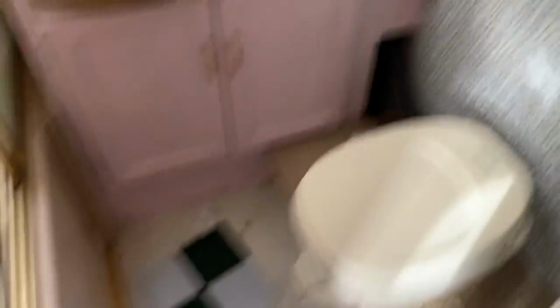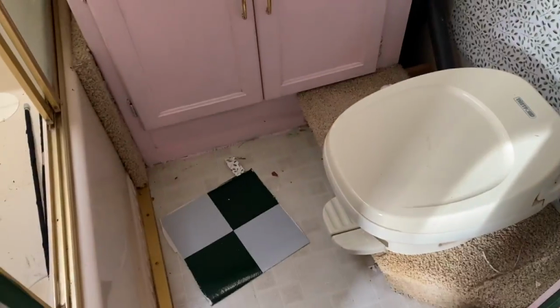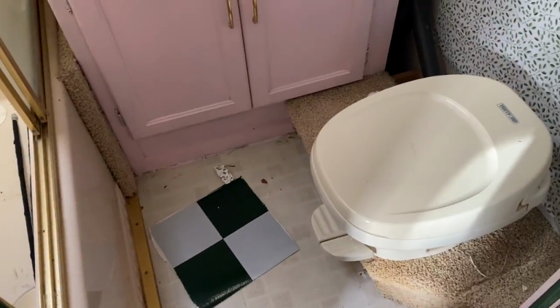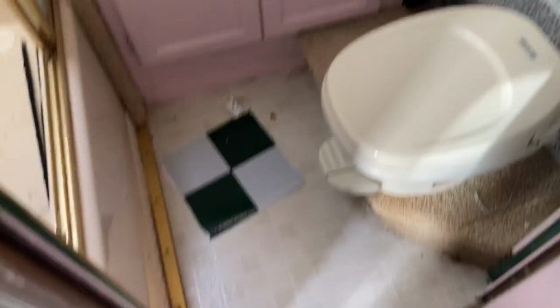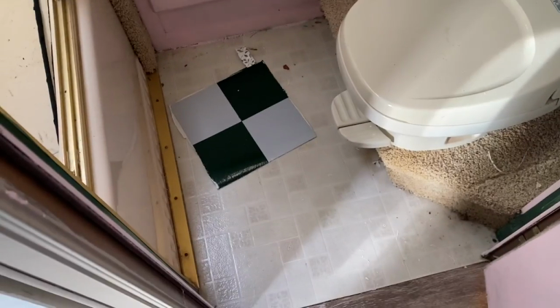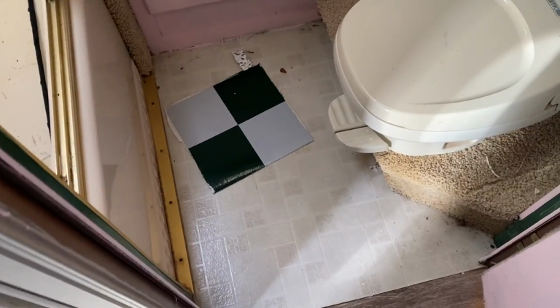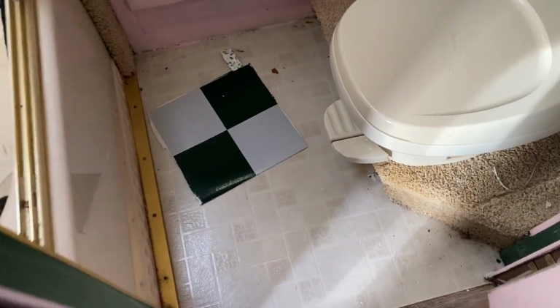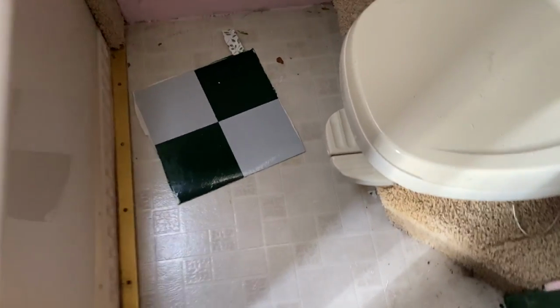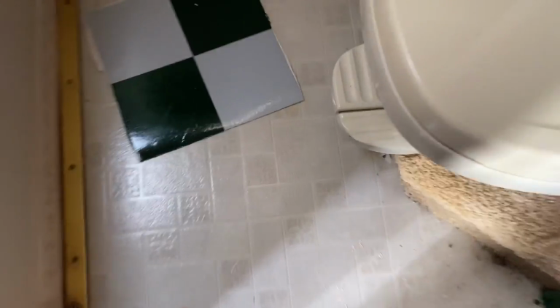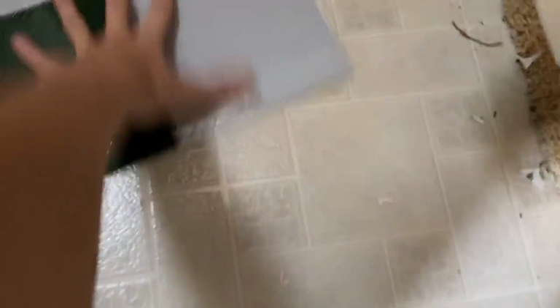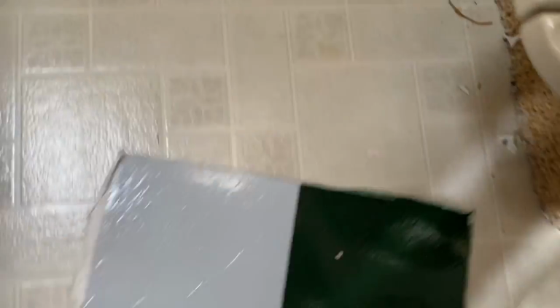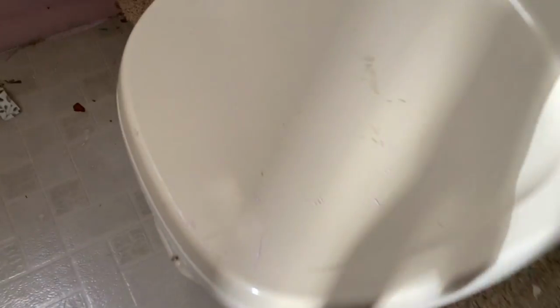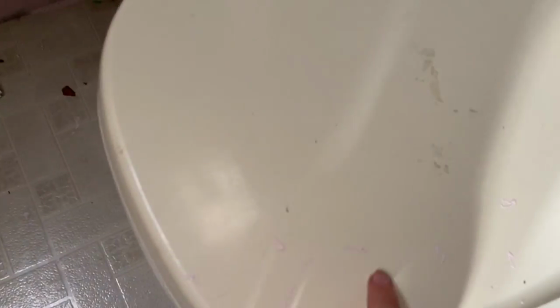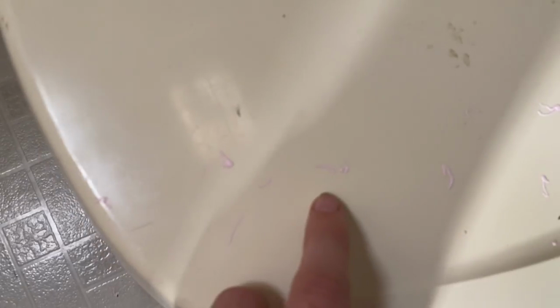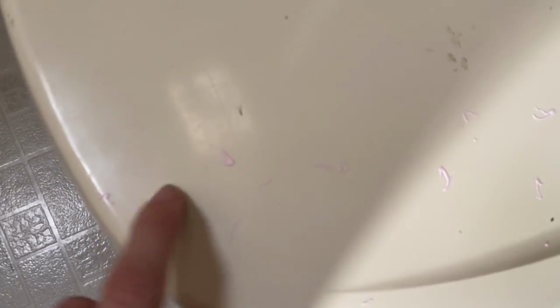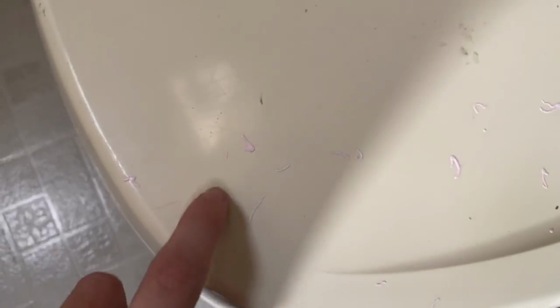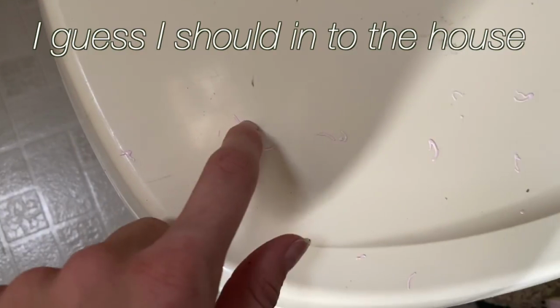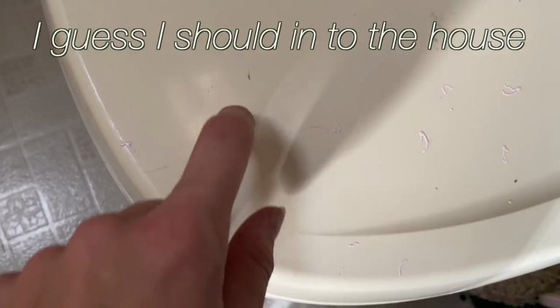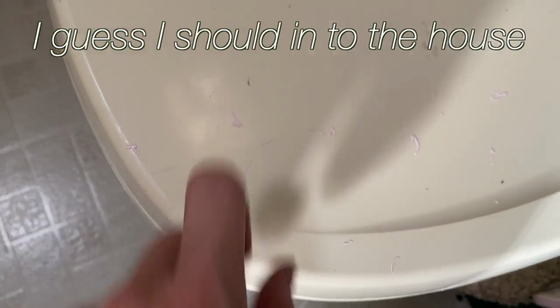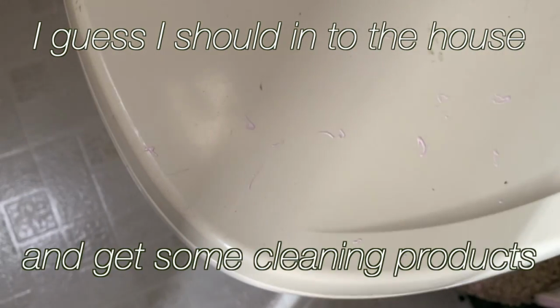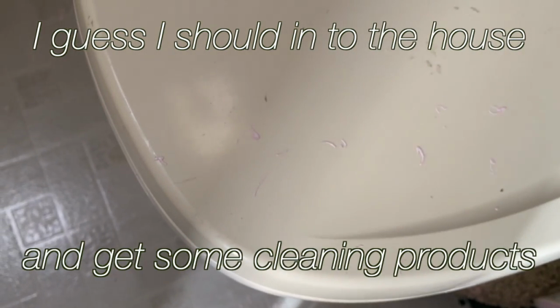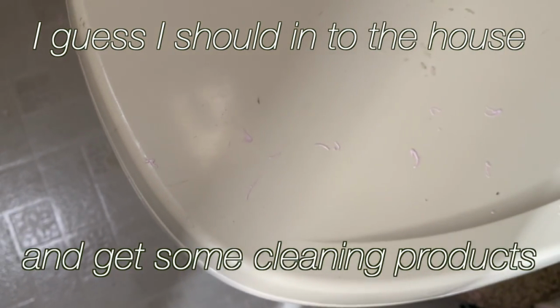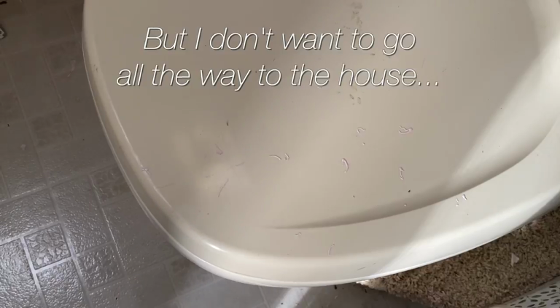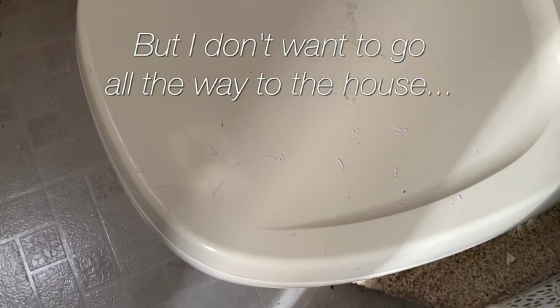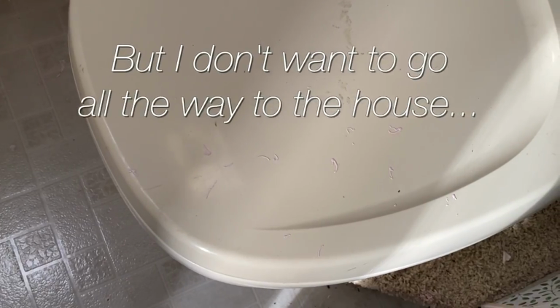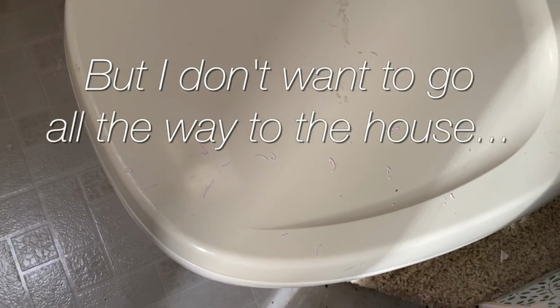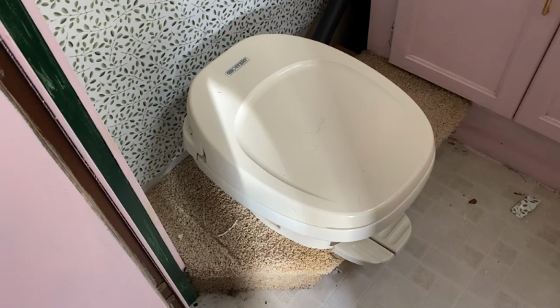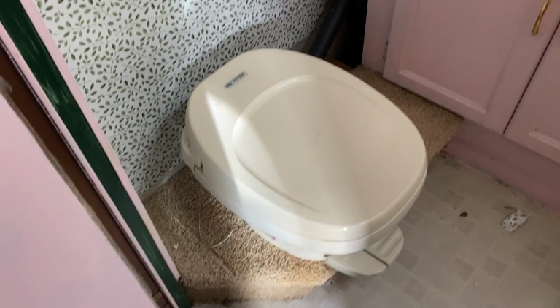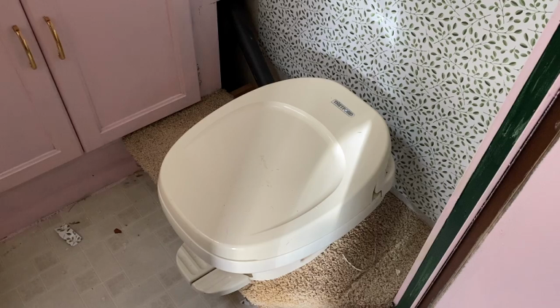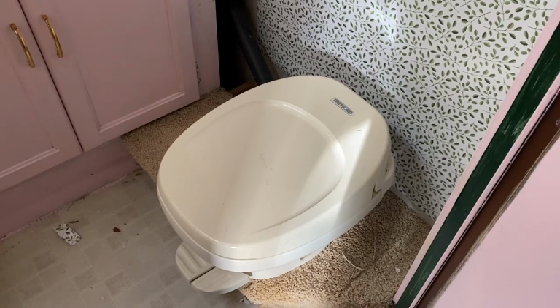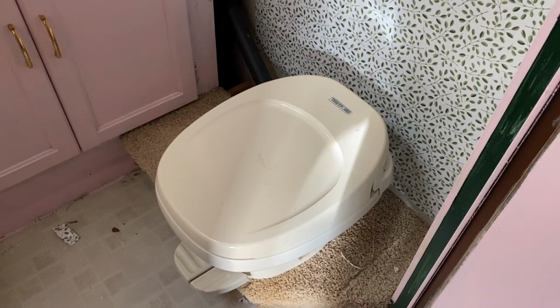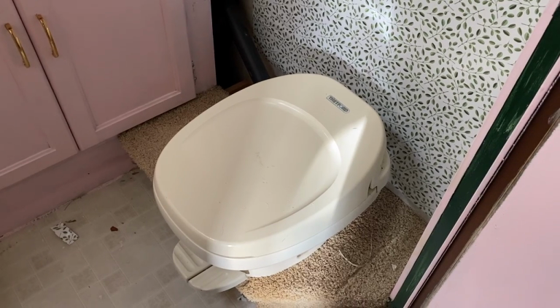Yeah, that's a little busy. I think I actually definitely prefer the original floor. Oh crap! I got paint on the toilet. I guess I should go in the house and get some cleaning products — but I don't want to go all the way to the house. You know what that means? It means I have to paint the toilet pink.